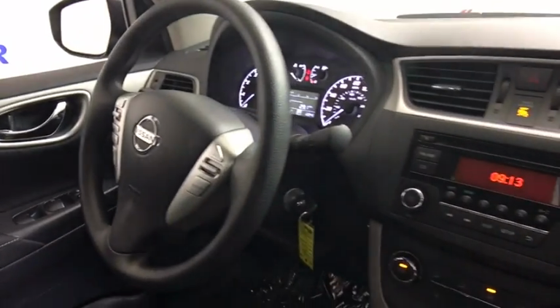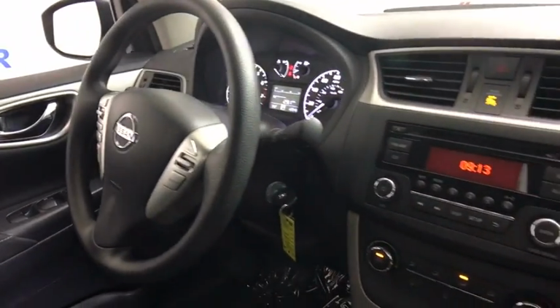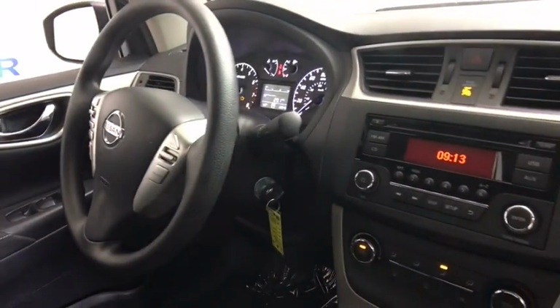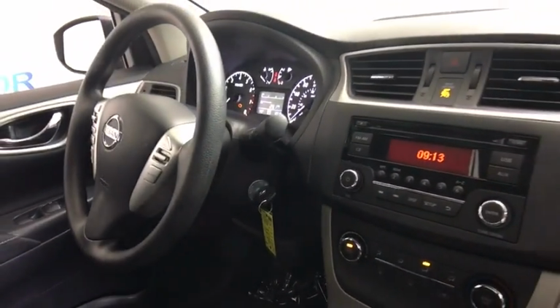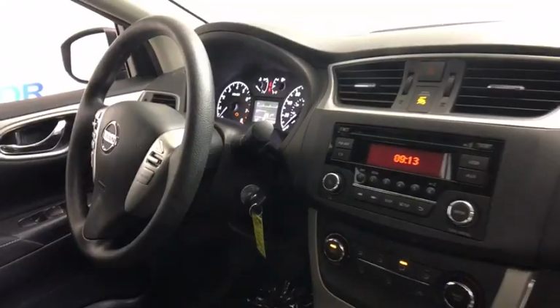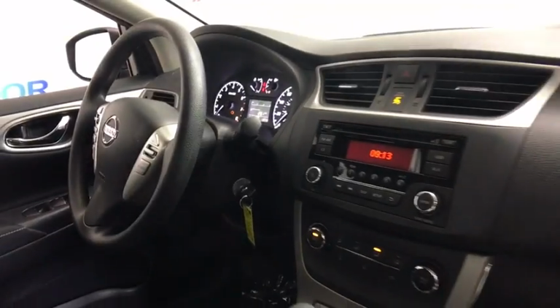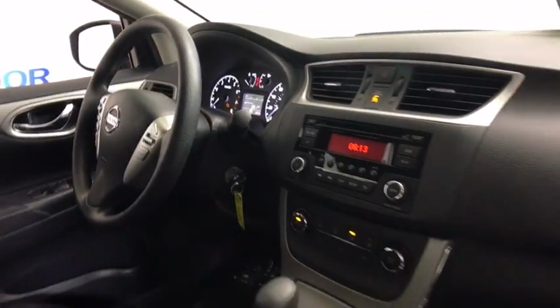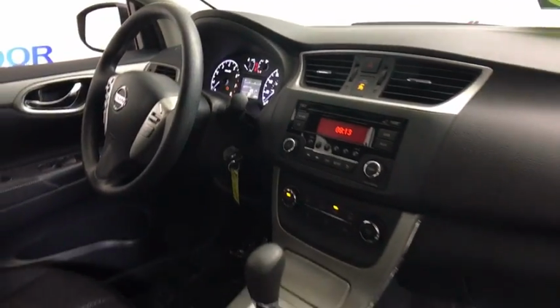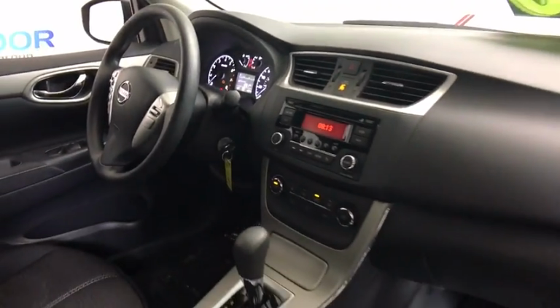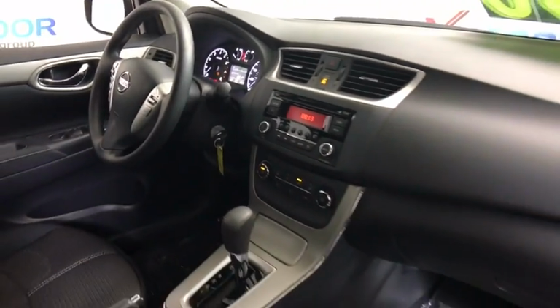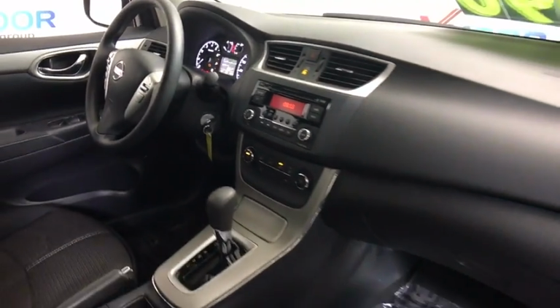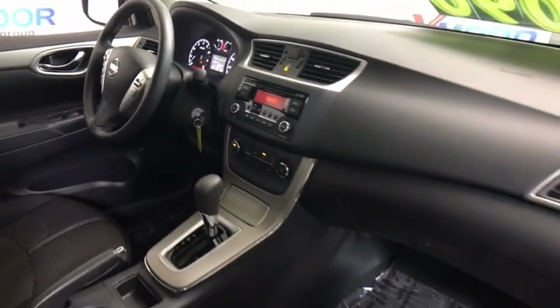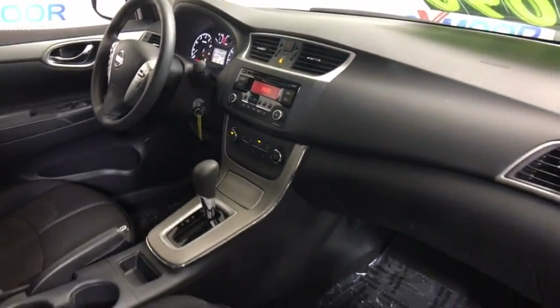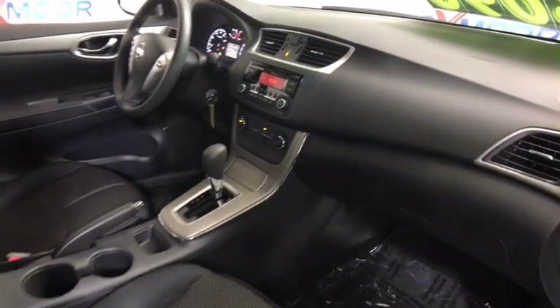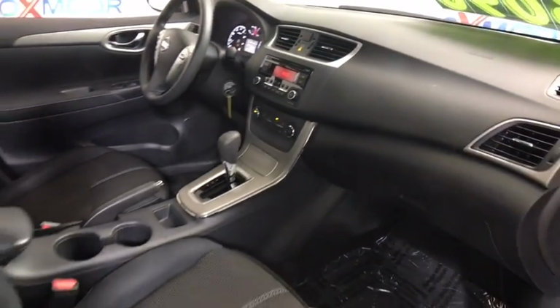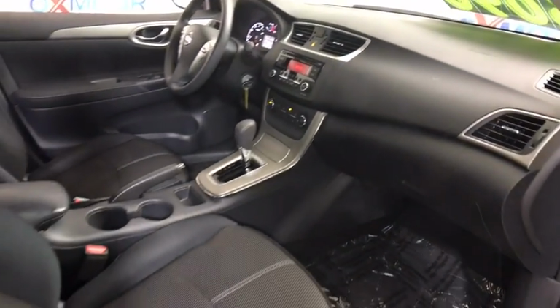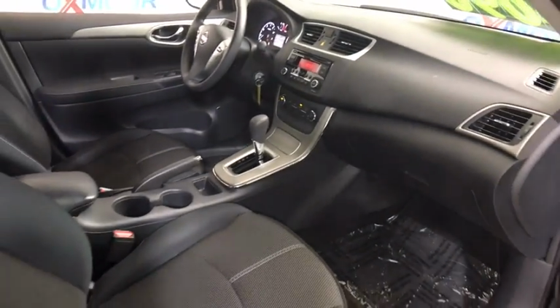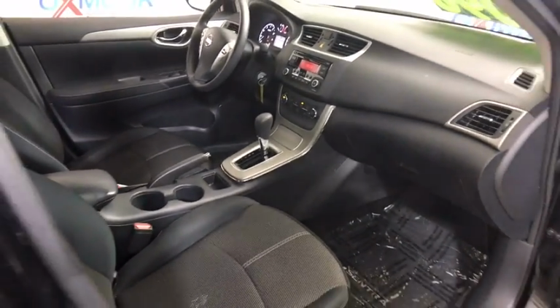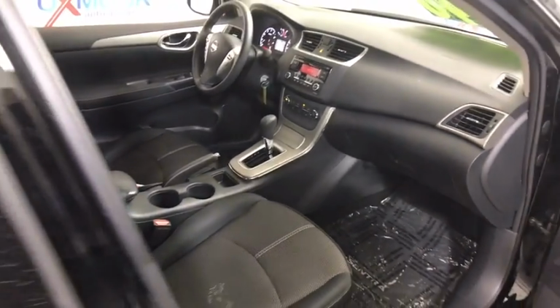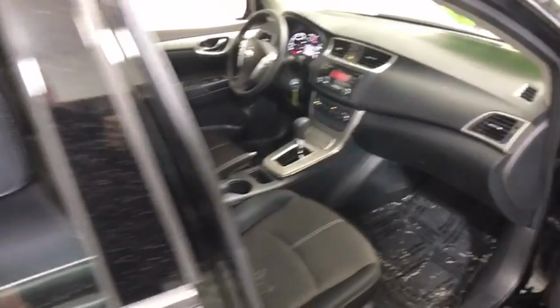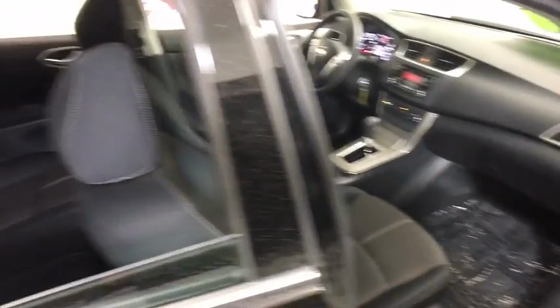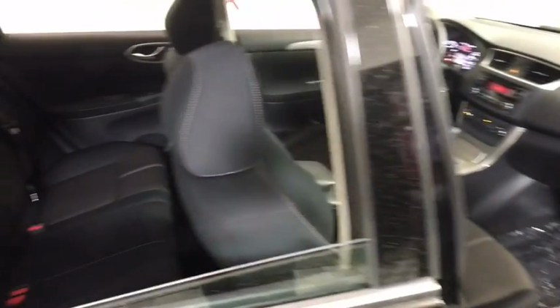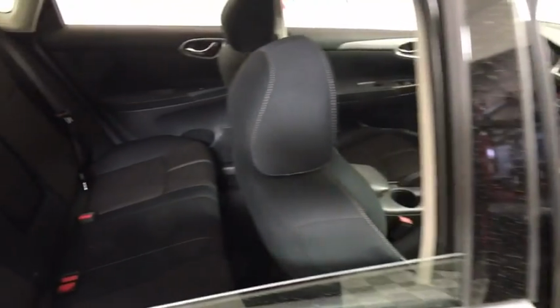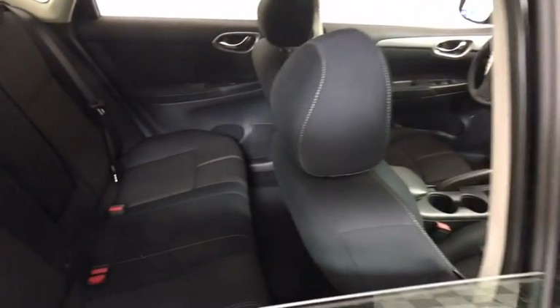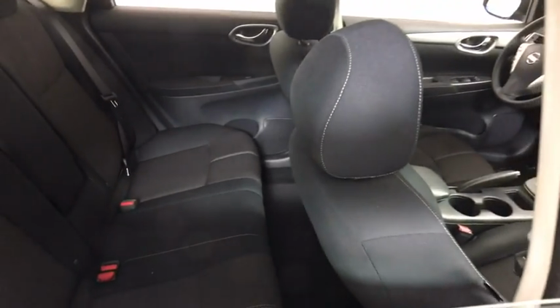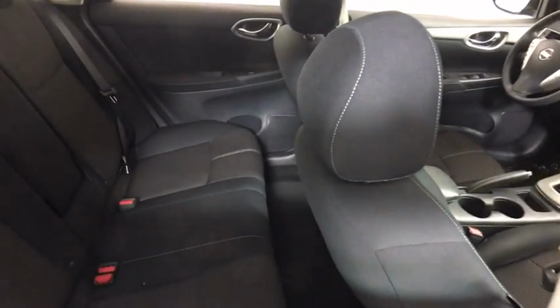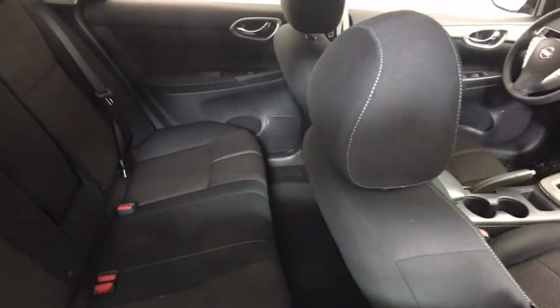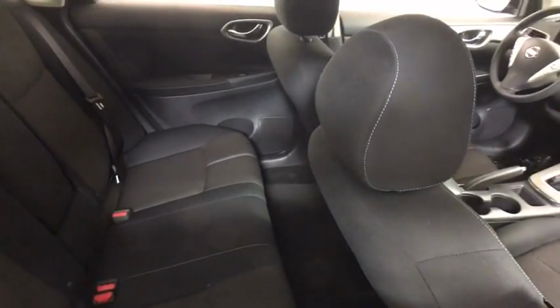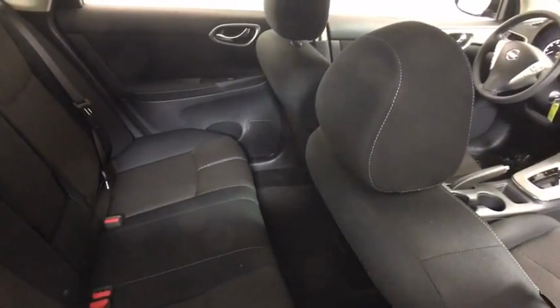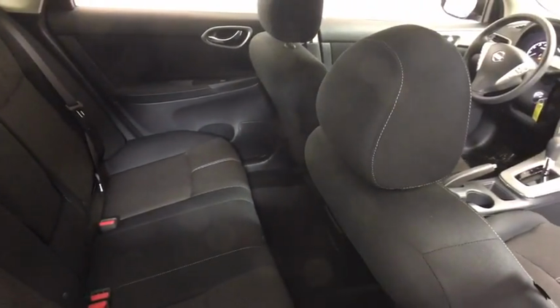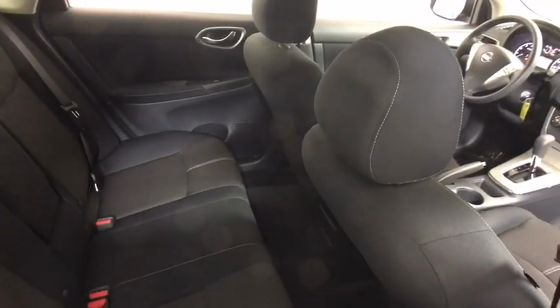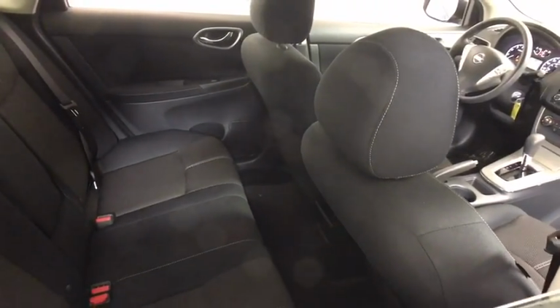Panic alarm, brake assist, tachometer, overhead console, front reading lamps, driver vanity mirror, cloth seat trim, tilt steering wheel, front bucket seats, passenger vanity mirror.